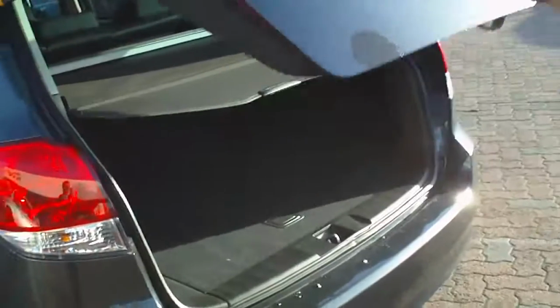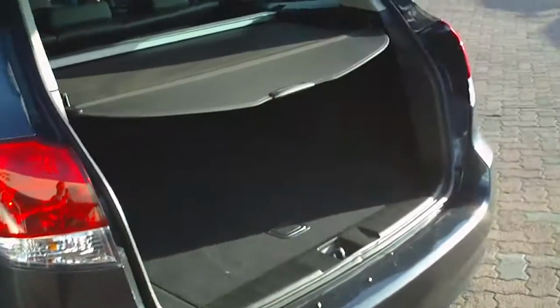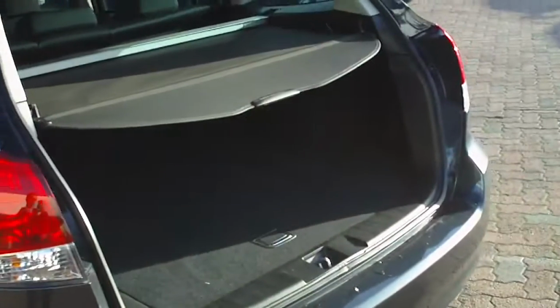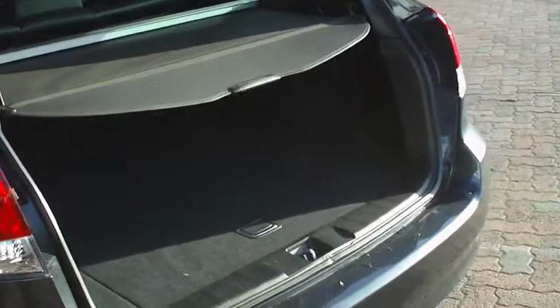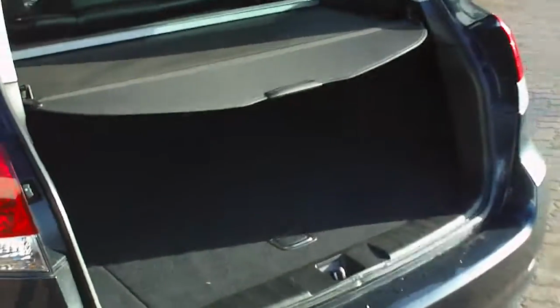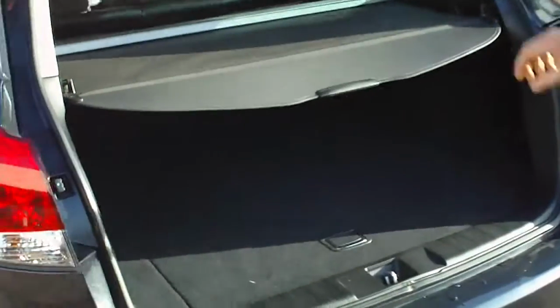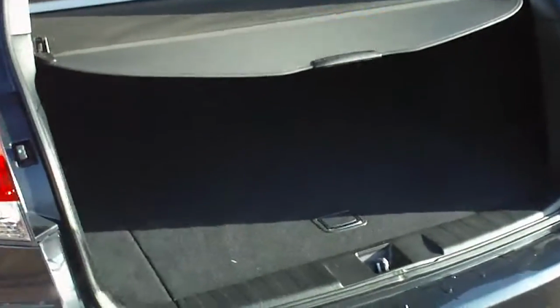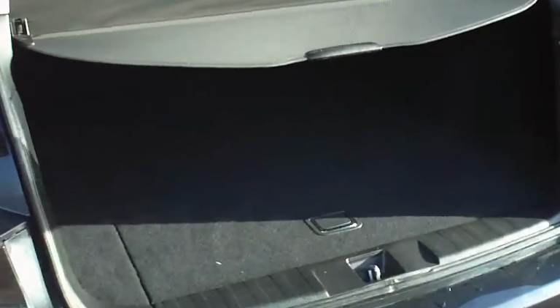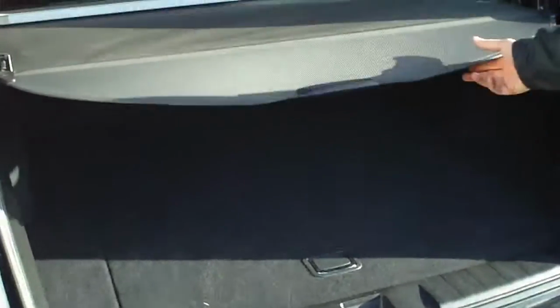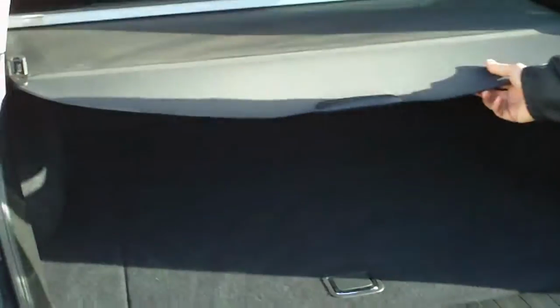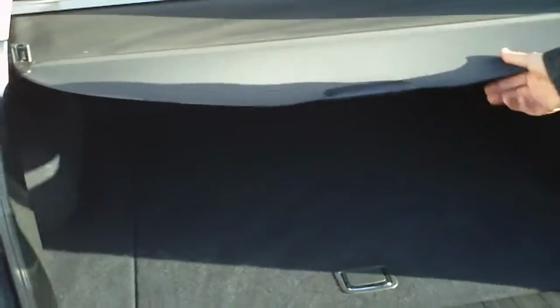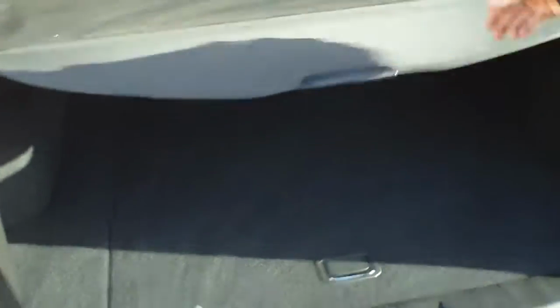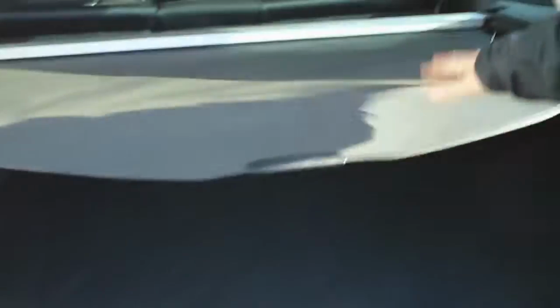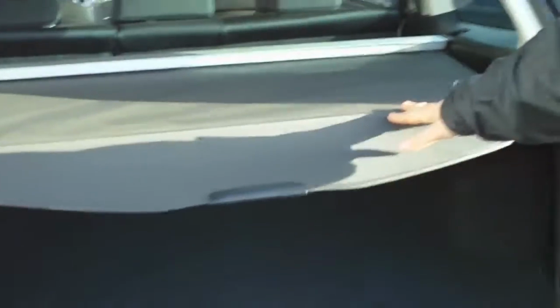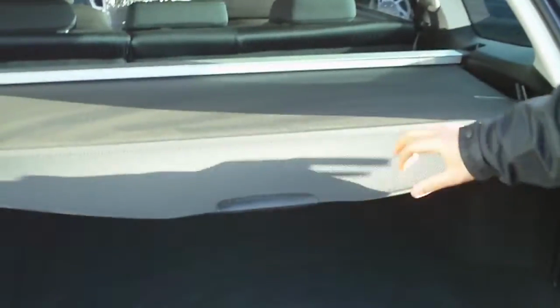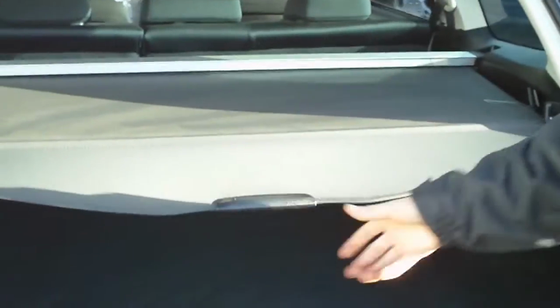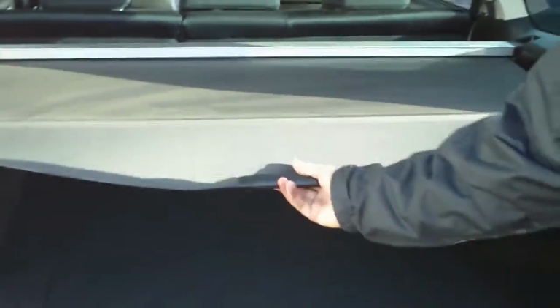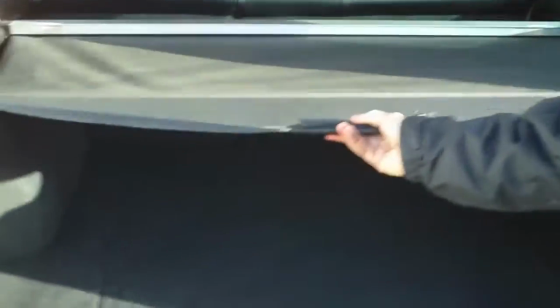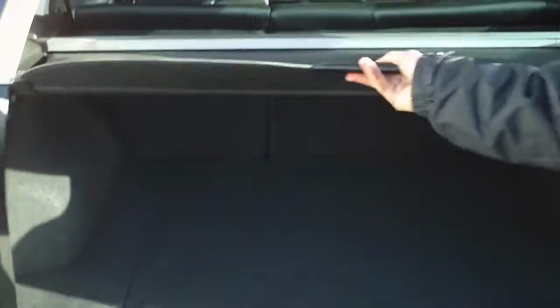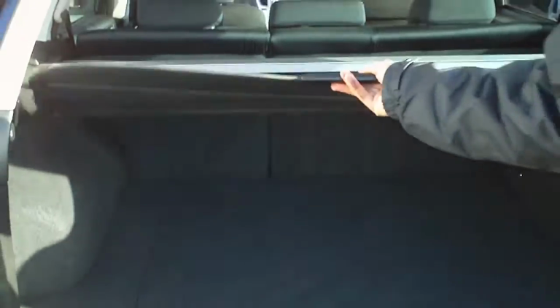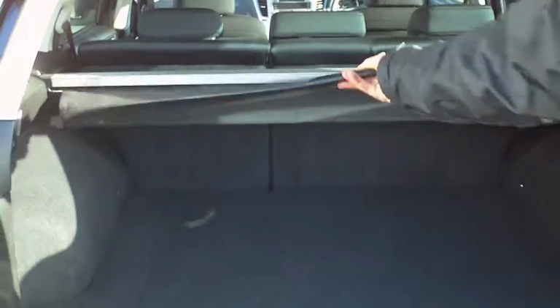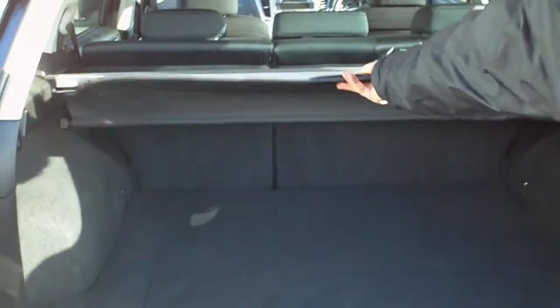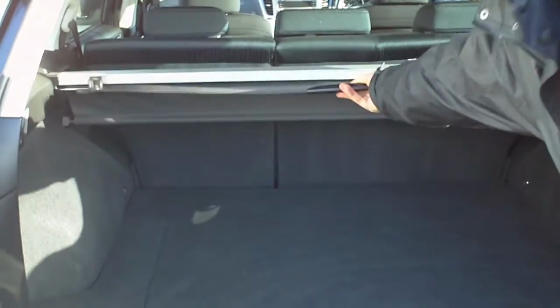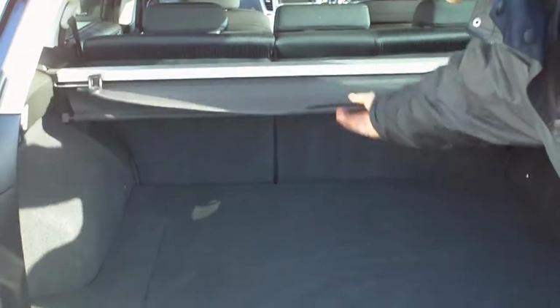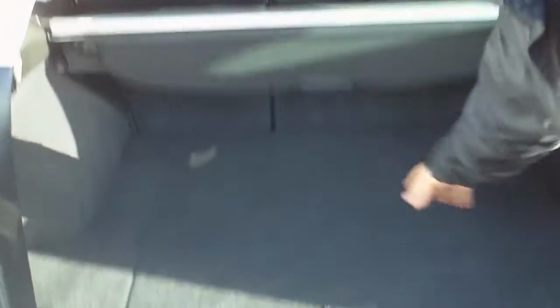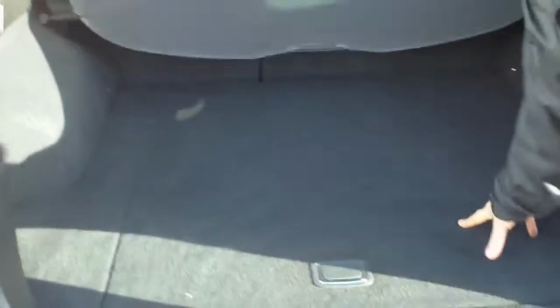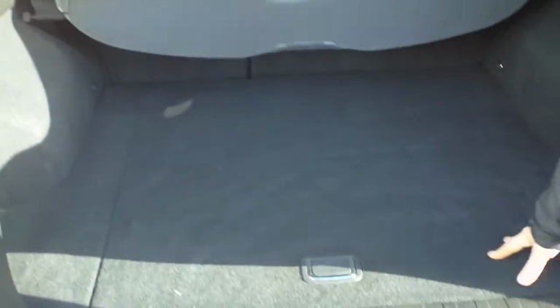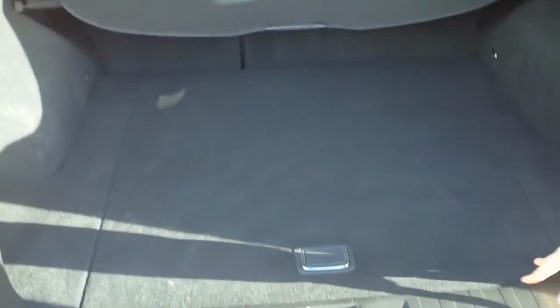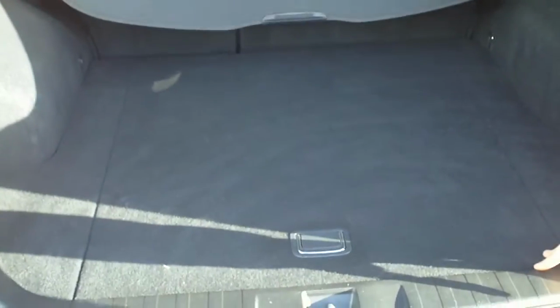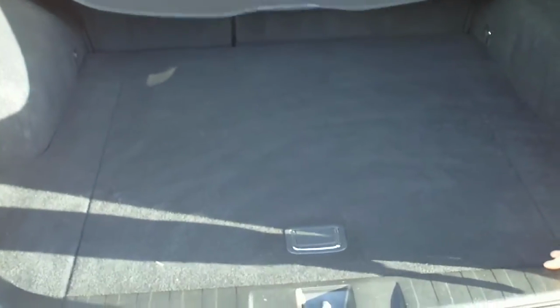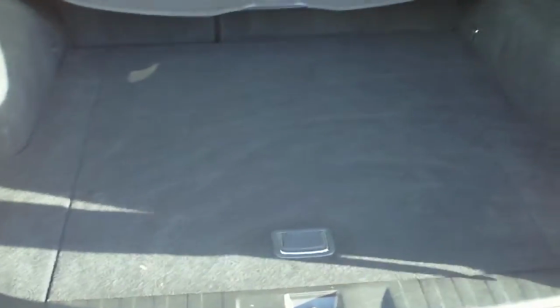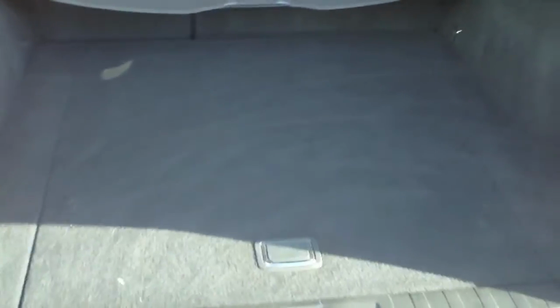Taking it round to the boot — obviously got the privacy screen fitted, and a good sized boot there as well.